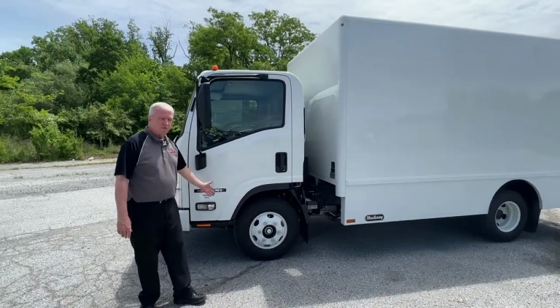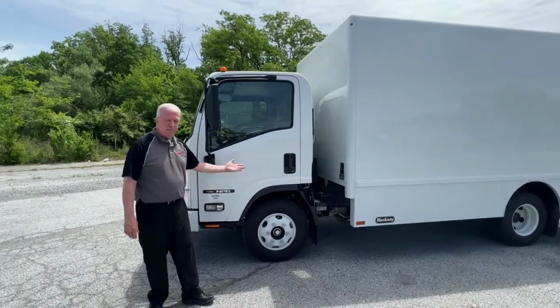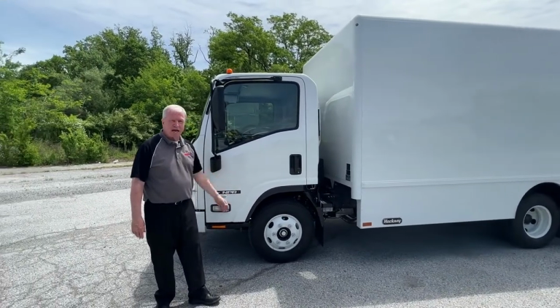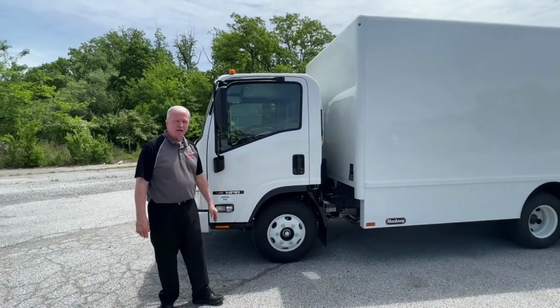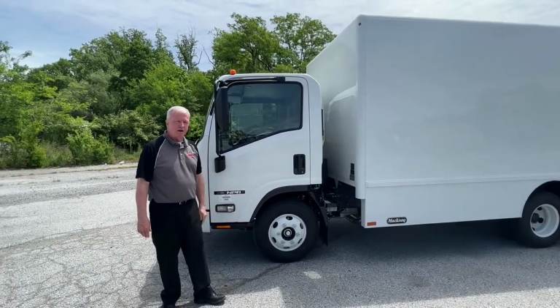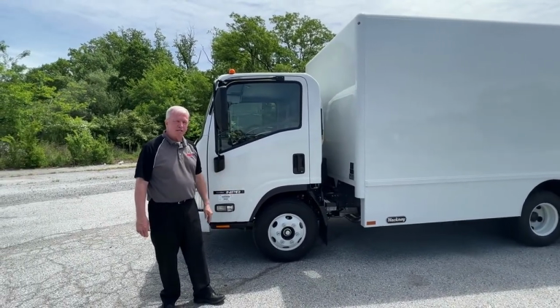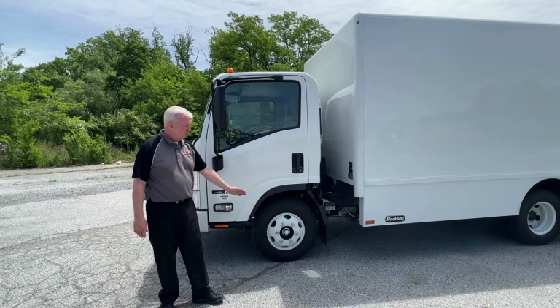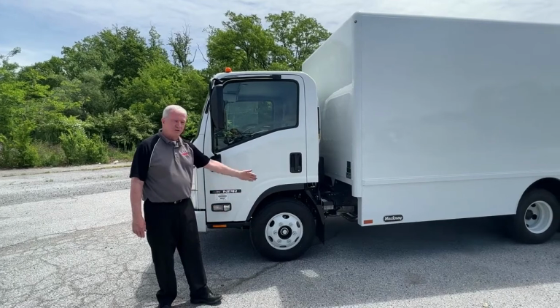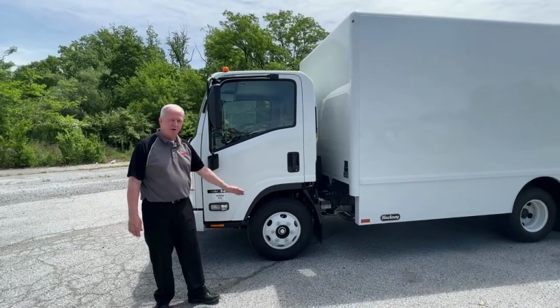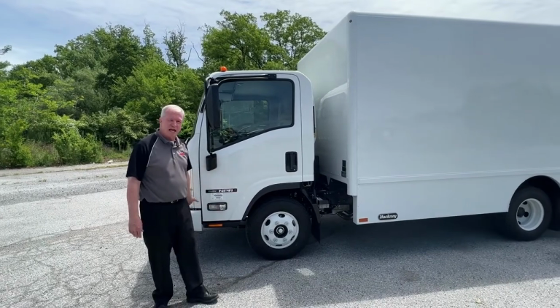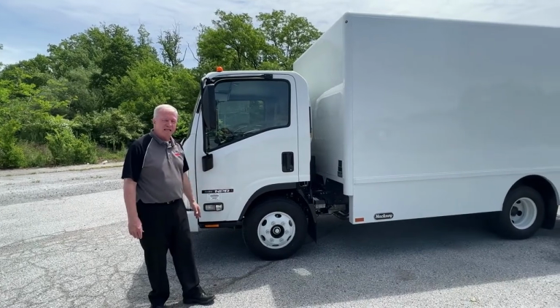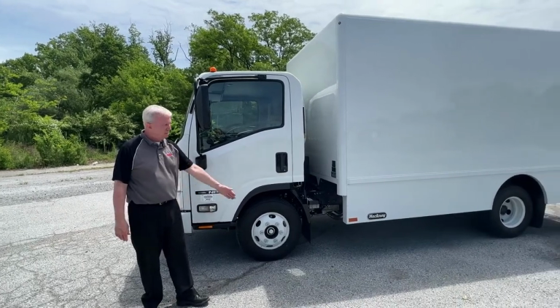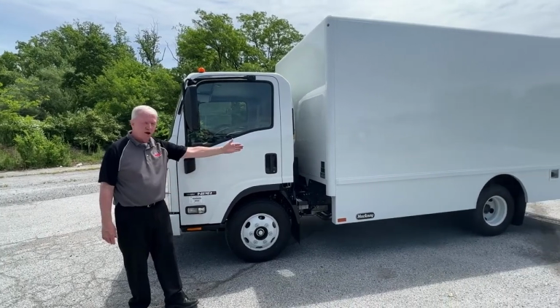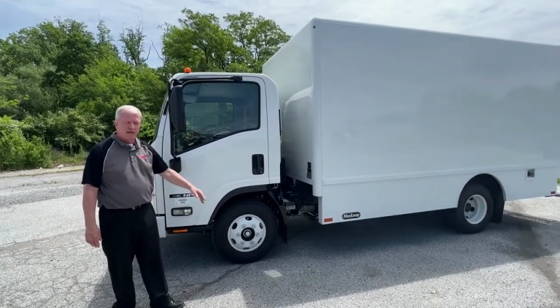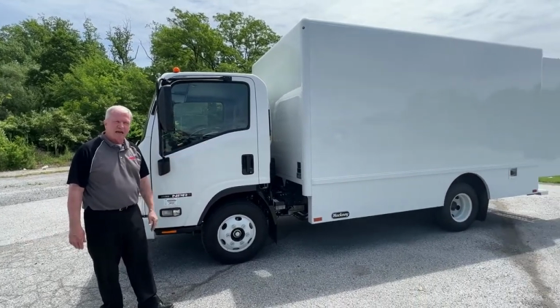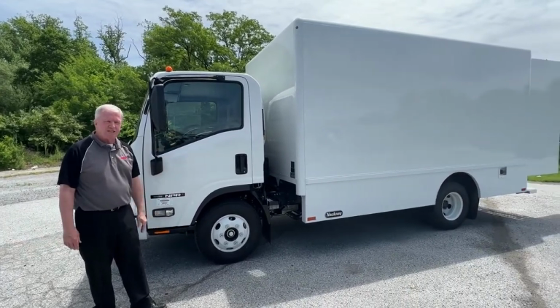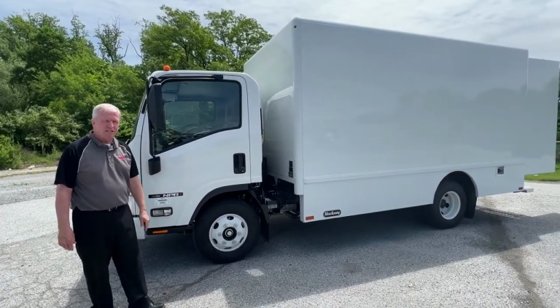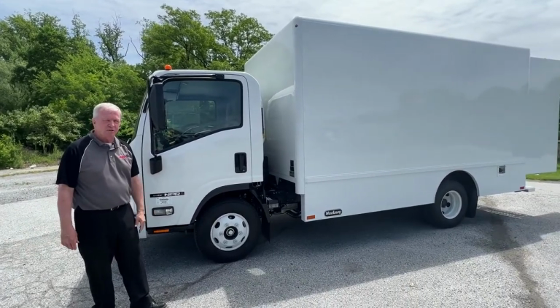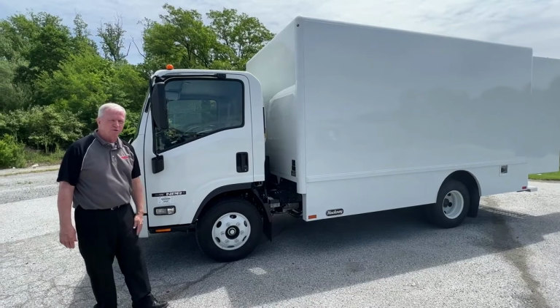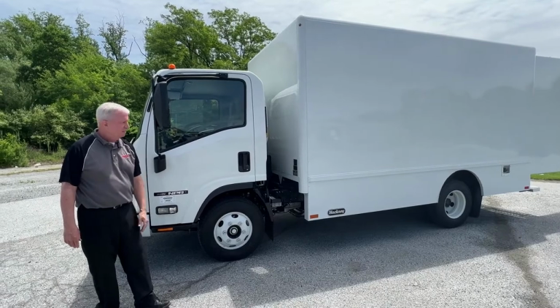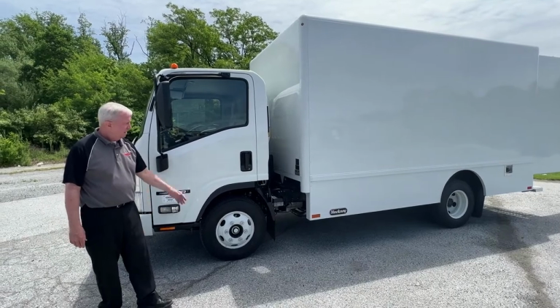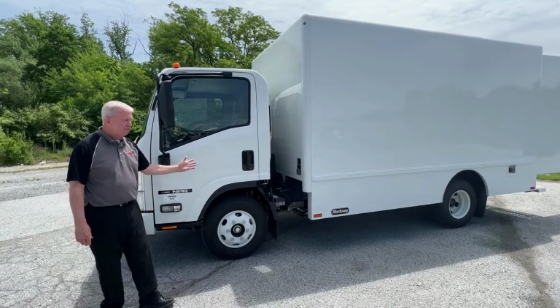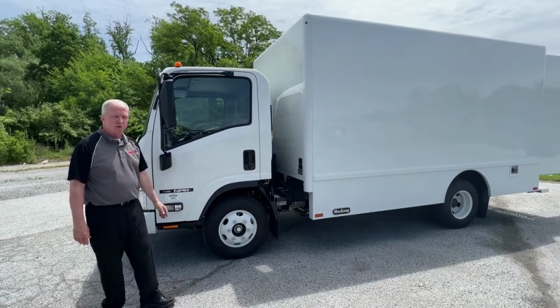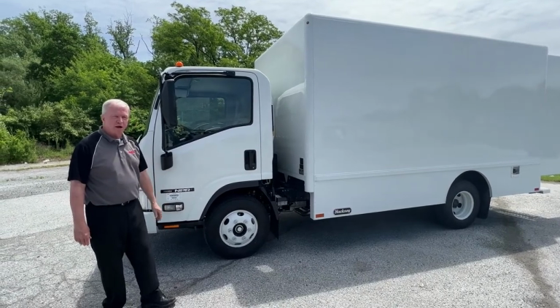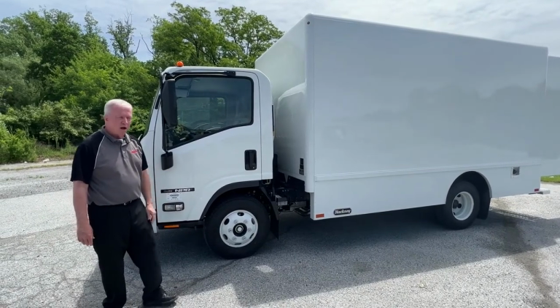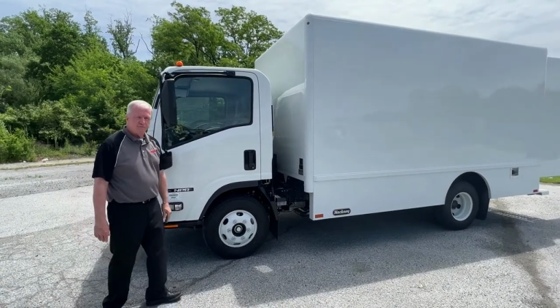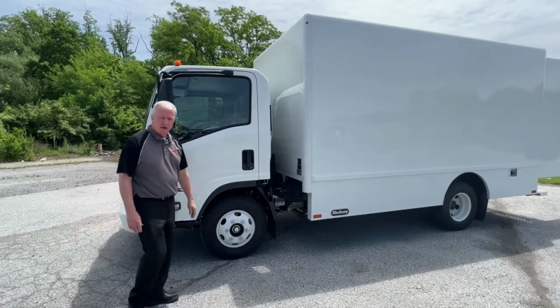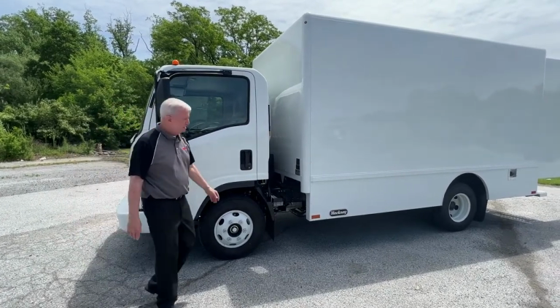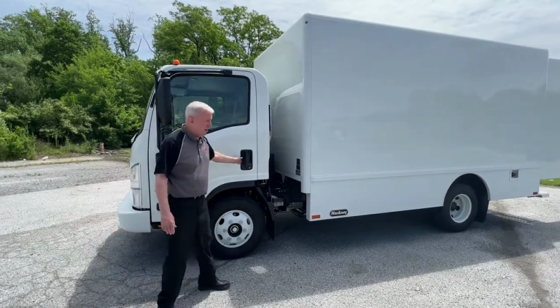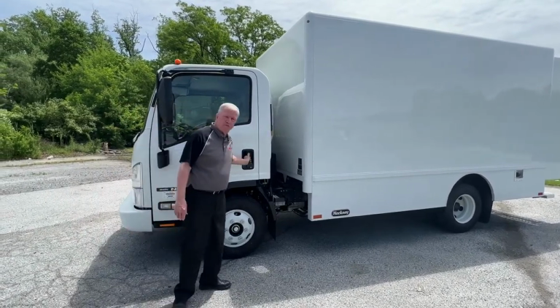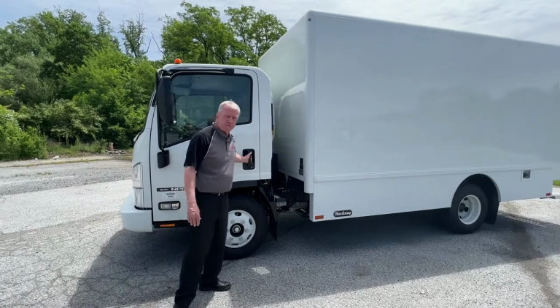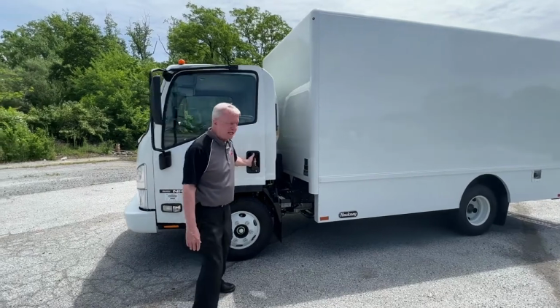The NPR gas truck has a lot of new features: four-wheel disc brakes, LED headlights, and a 38-gallon stainless steel fuel tank. Everything is ready to go, making your business money right from the first day you get it.